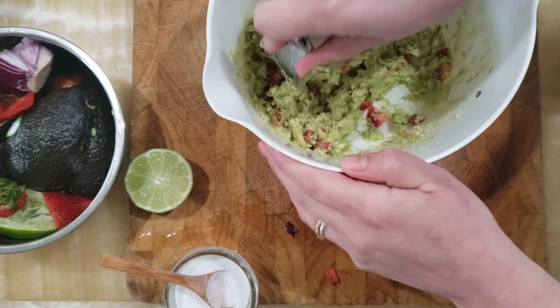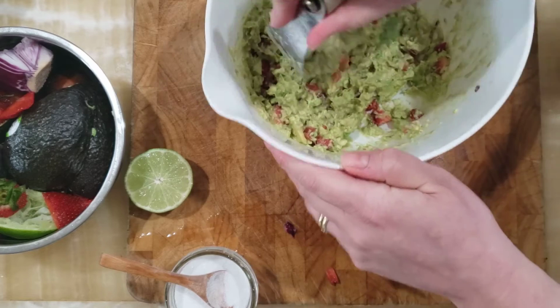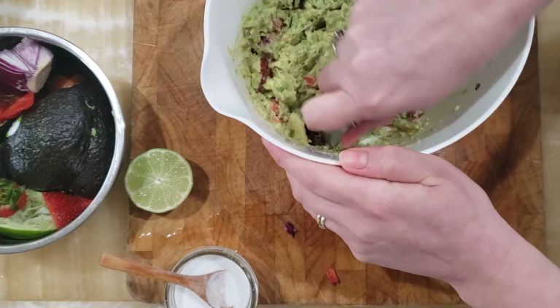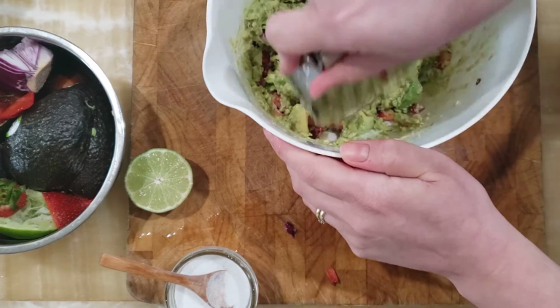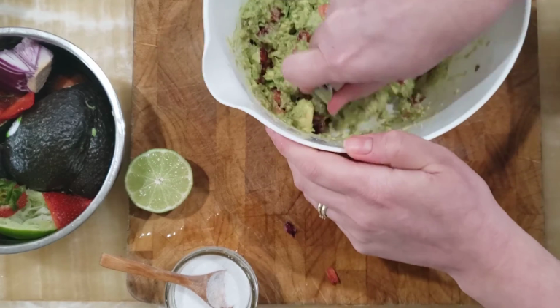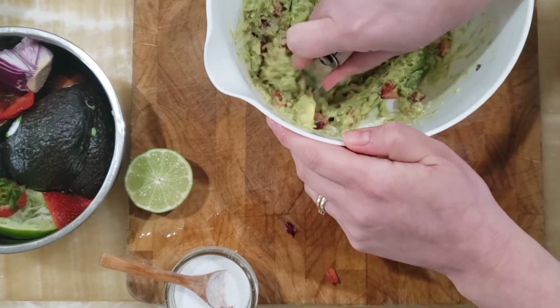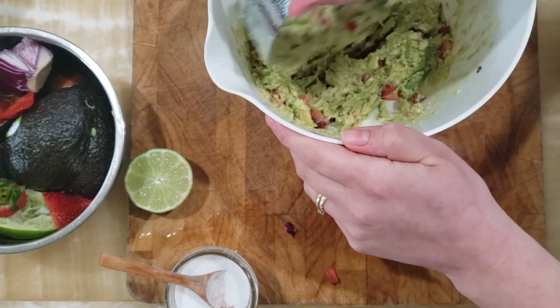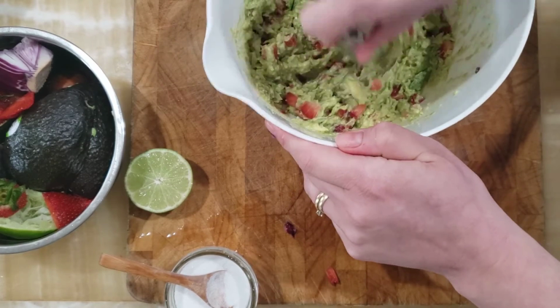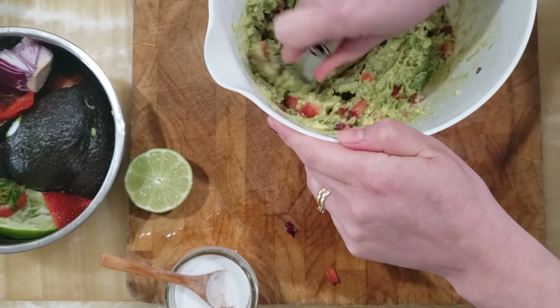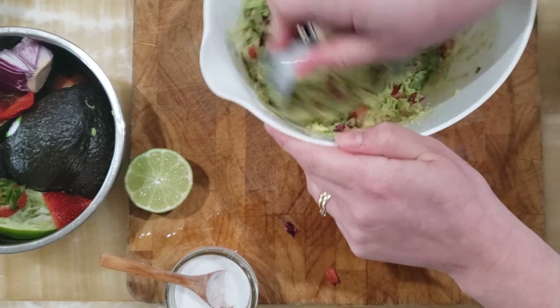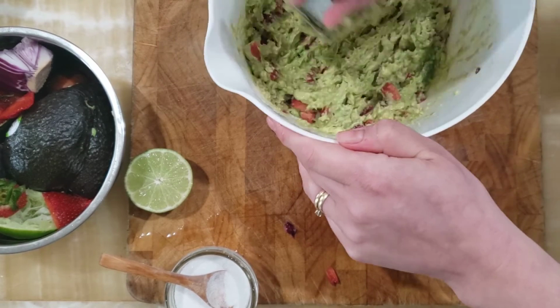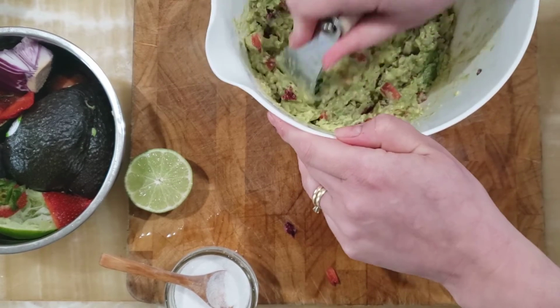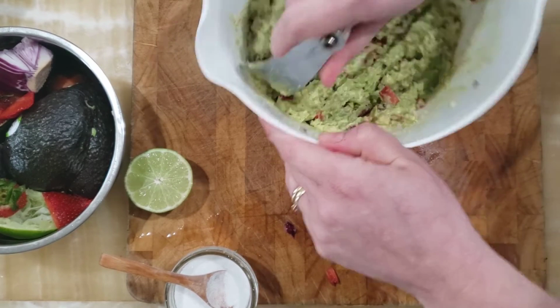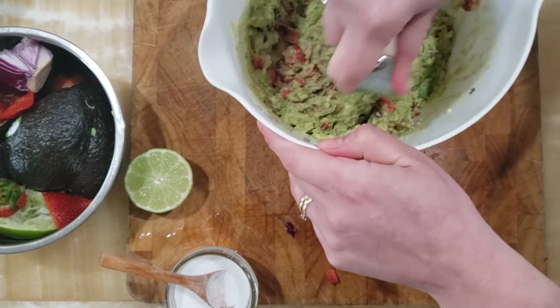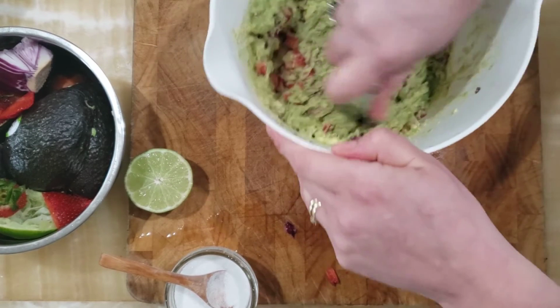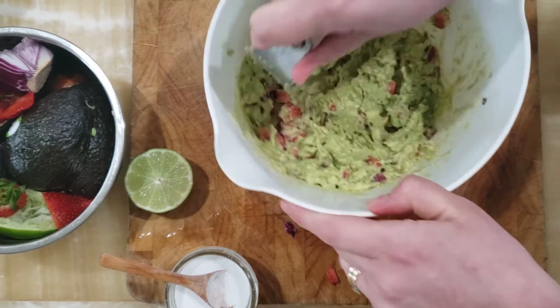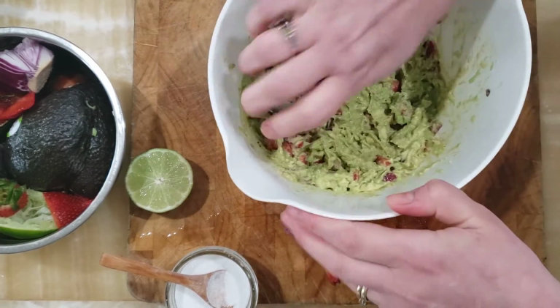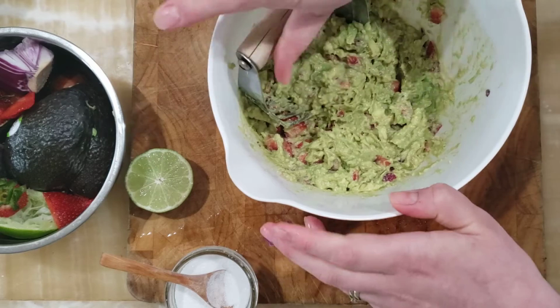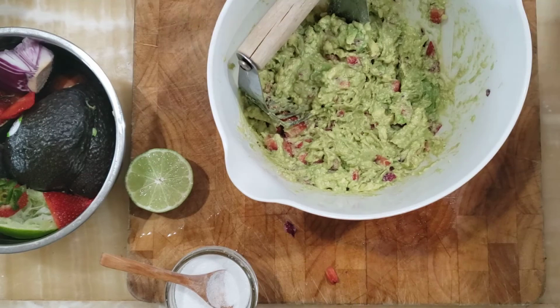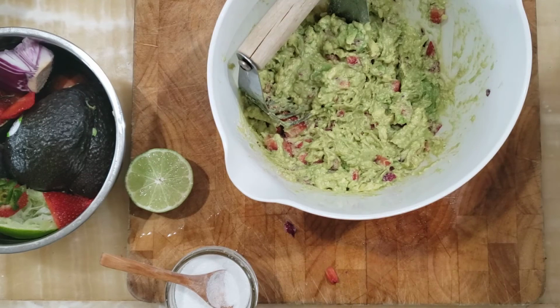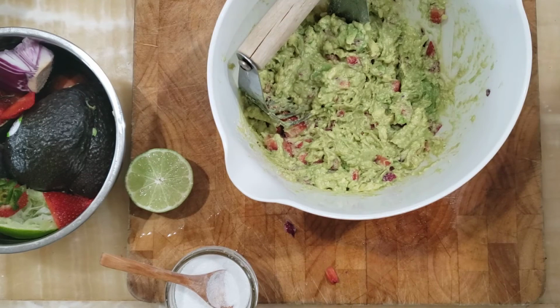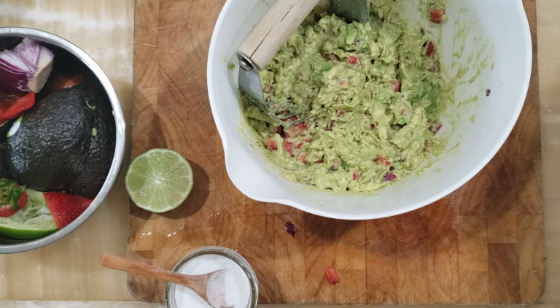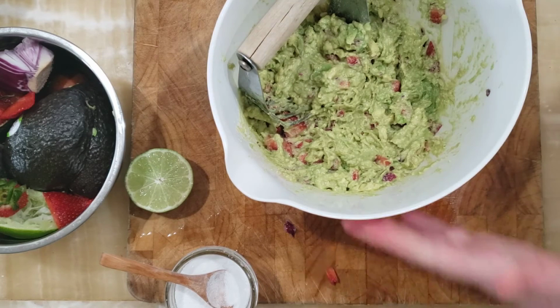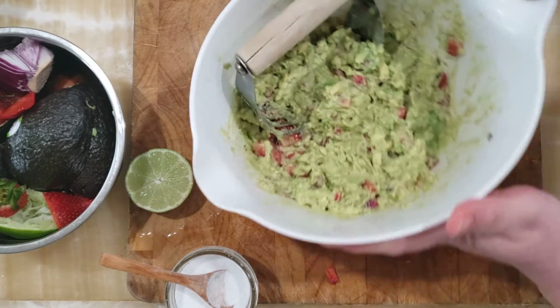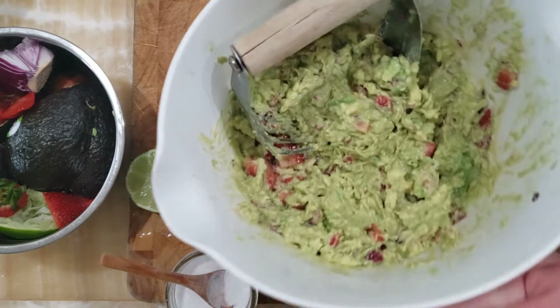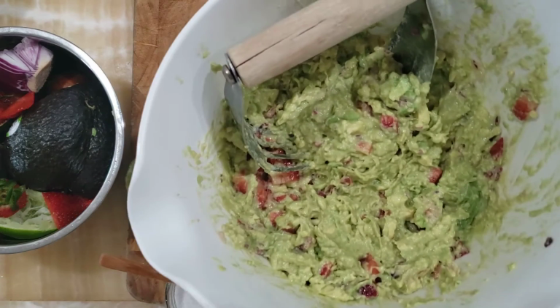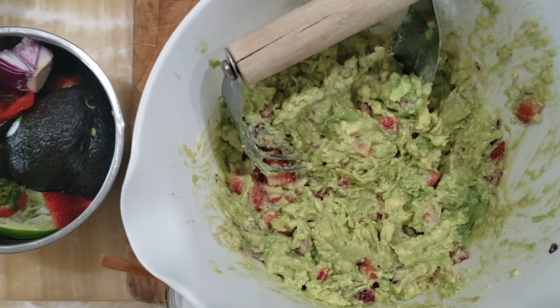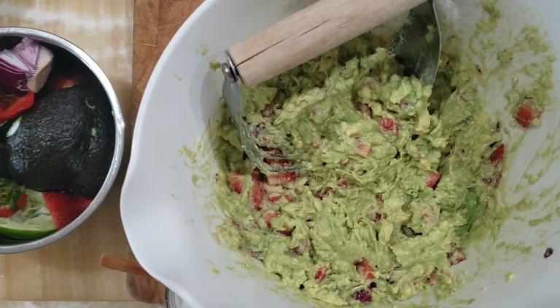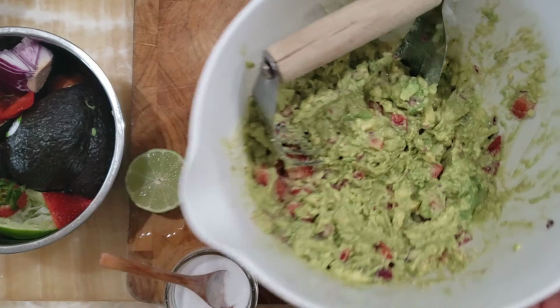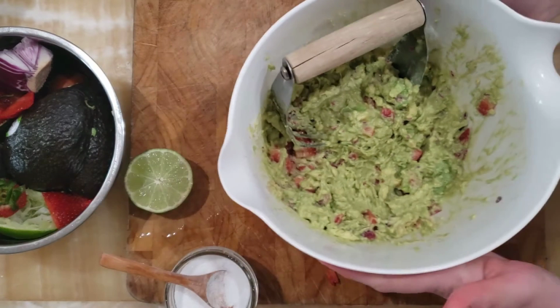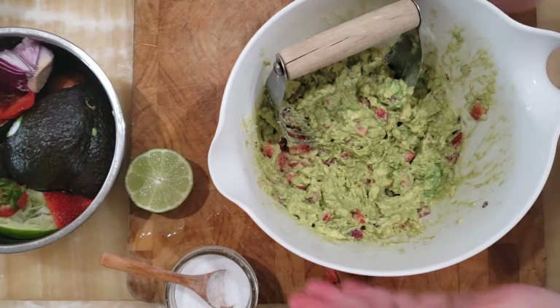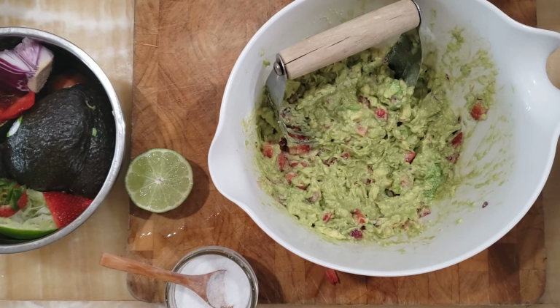Enjoy it with whatever you want — a spoon, tortilla chips, on your favorite burrito, whatever. But there you go: fresh guacamole. Enjoy!